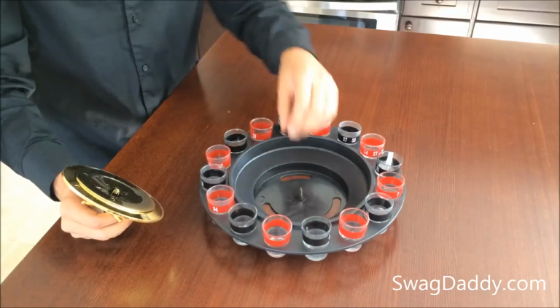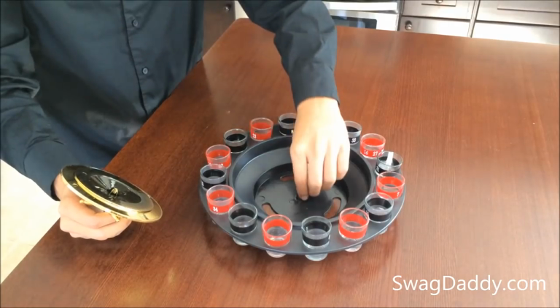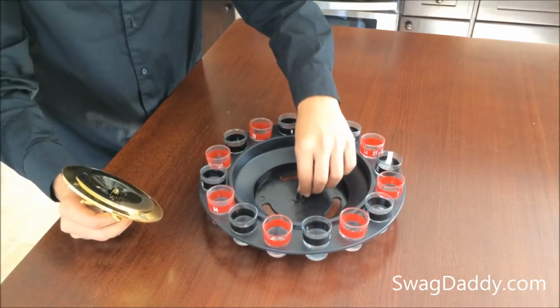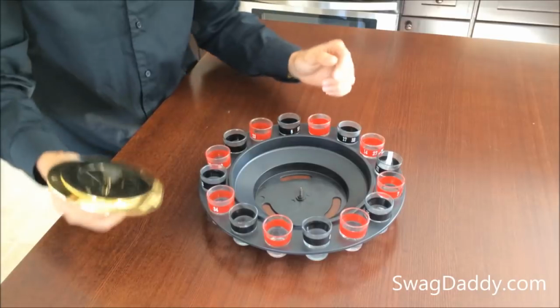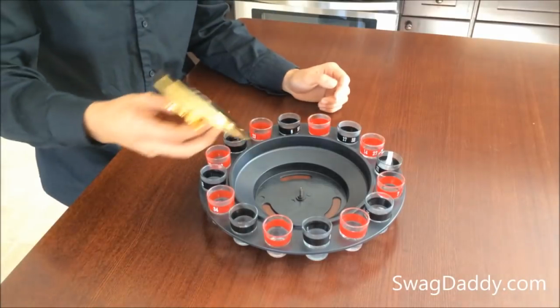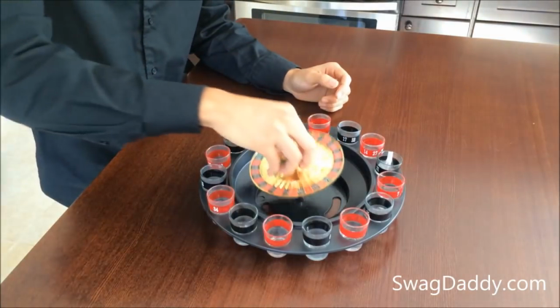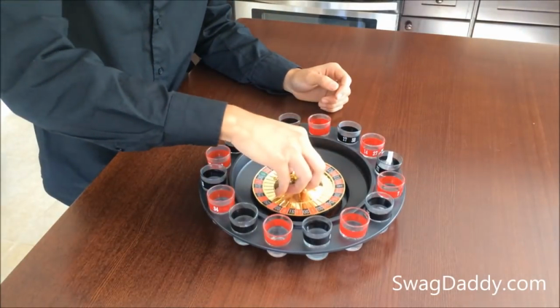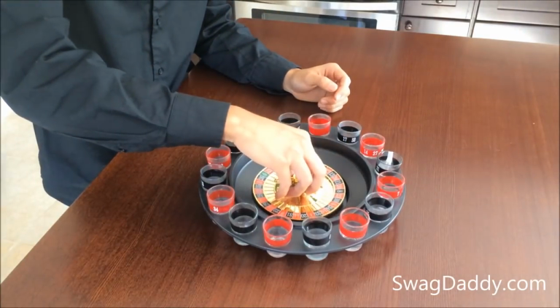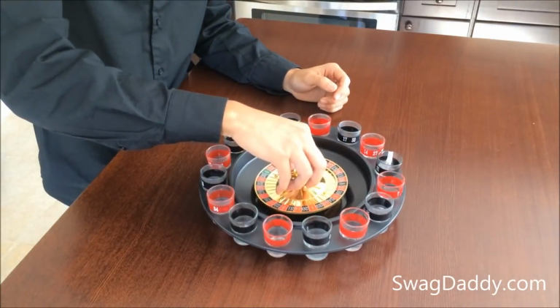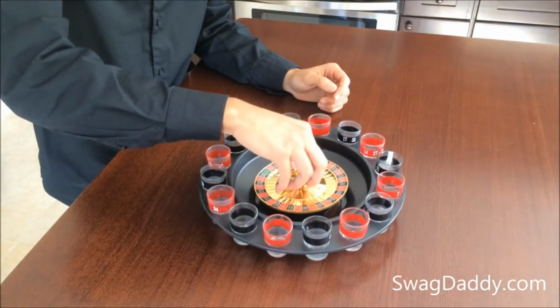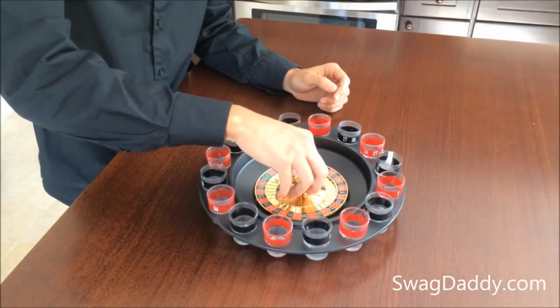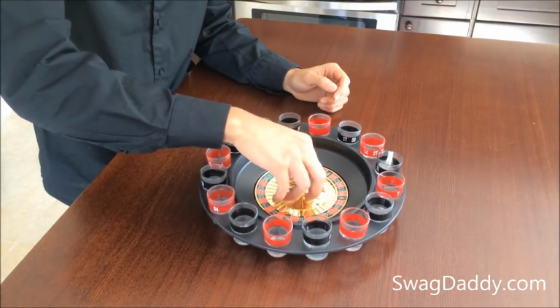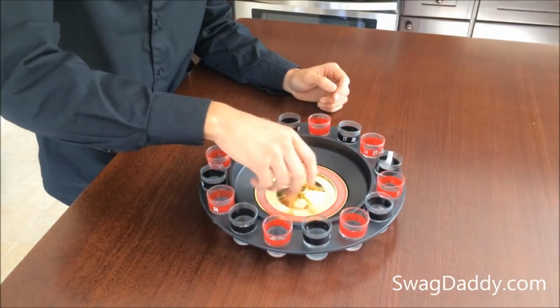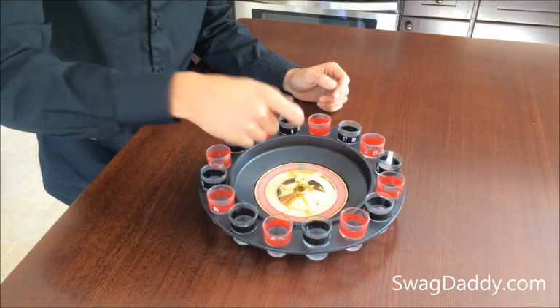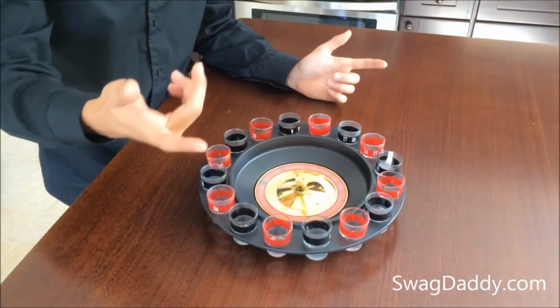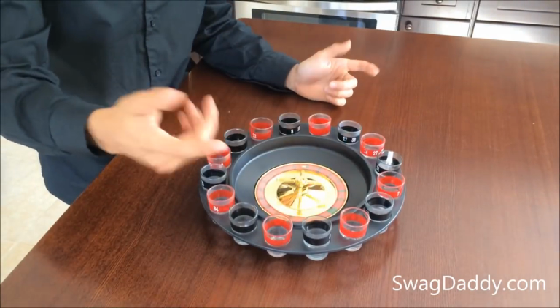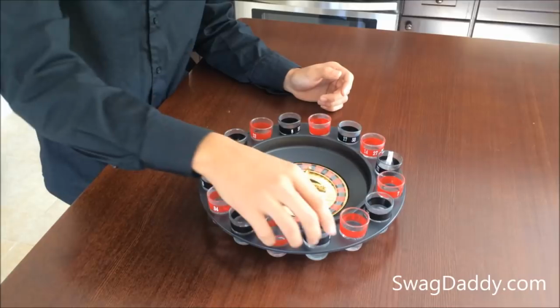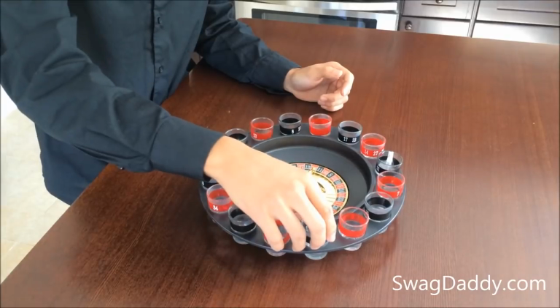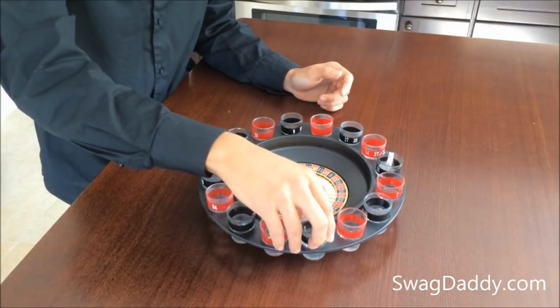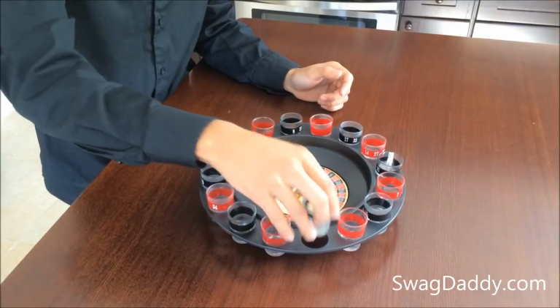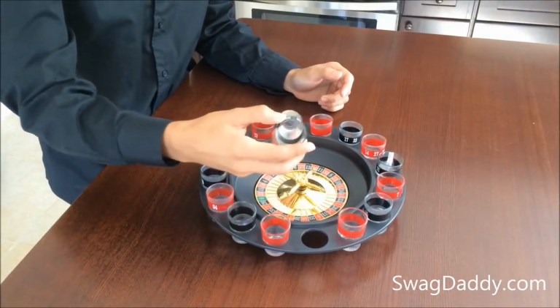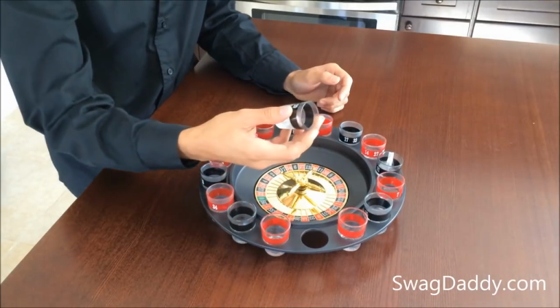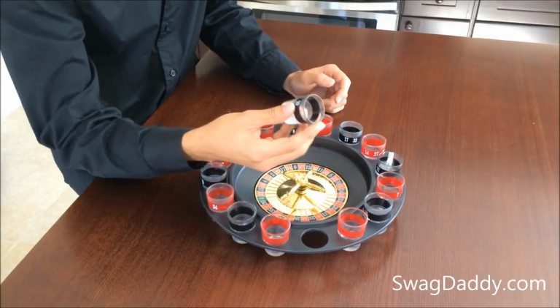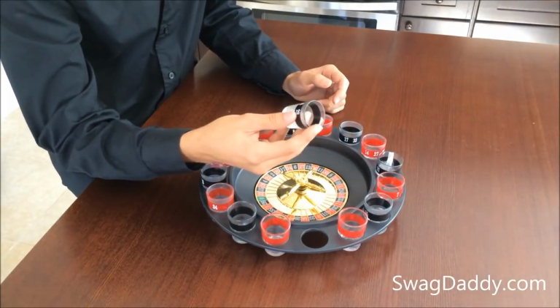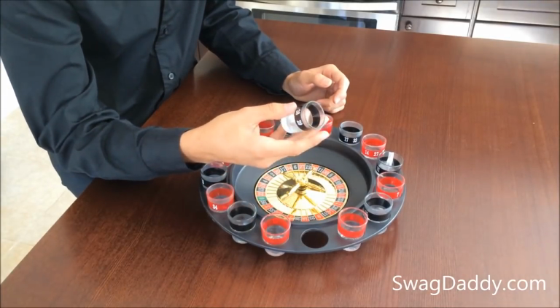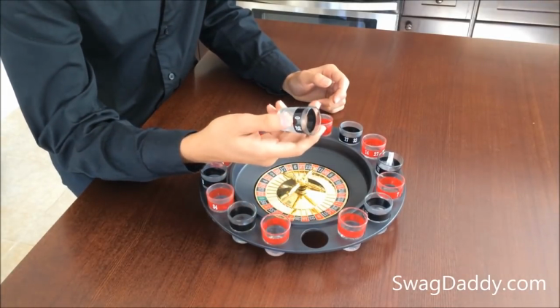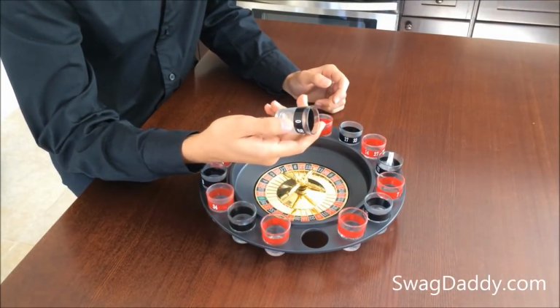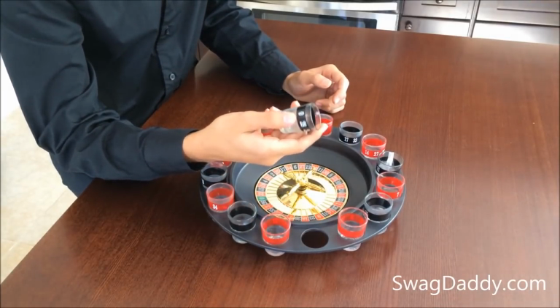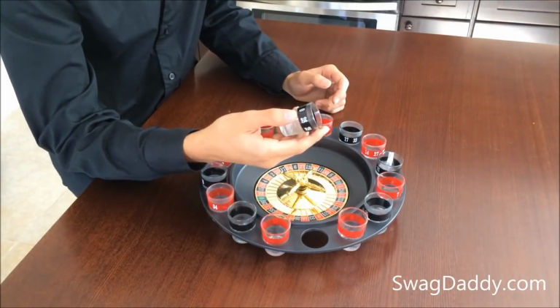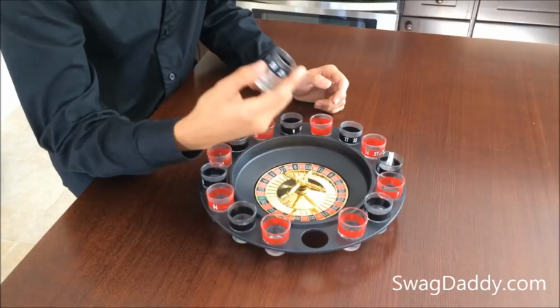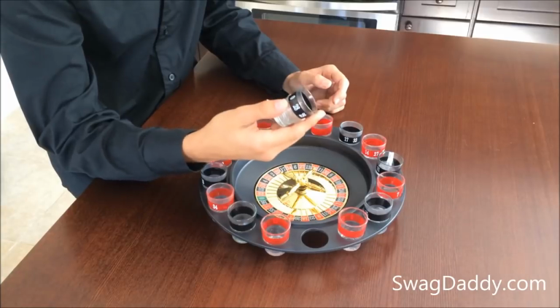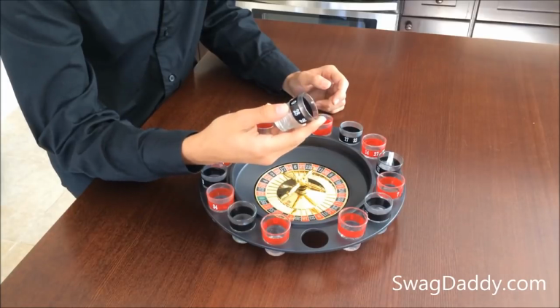So this here is a metal pinwheel. All you got to do is take your roulette or your spinner, place it on top of that, and it'll go ahead and spin. Now your shot glass — the box doesn't mention anything about it, but it doesn't appear to be dishwasher safe, so I wouldn't recommend it.